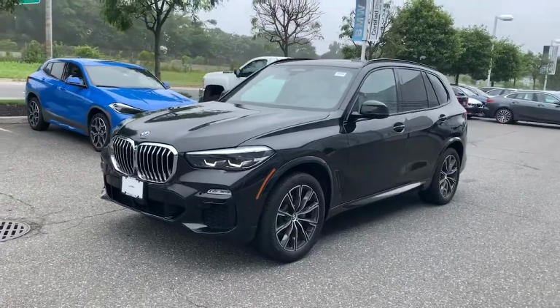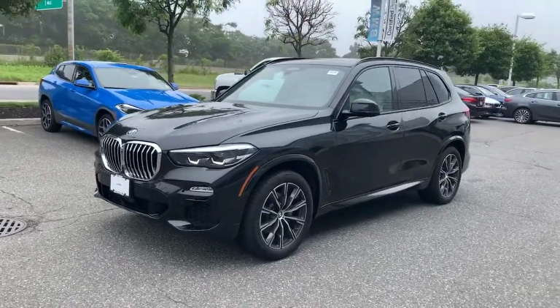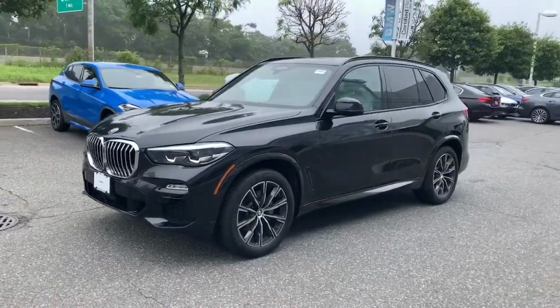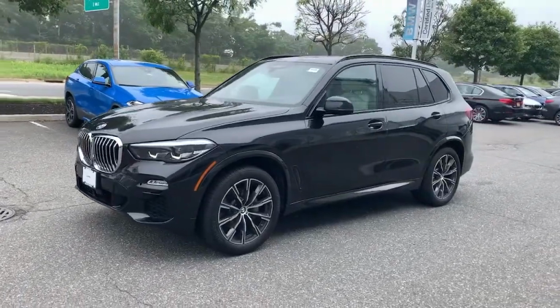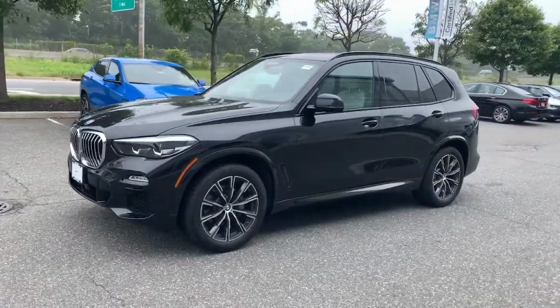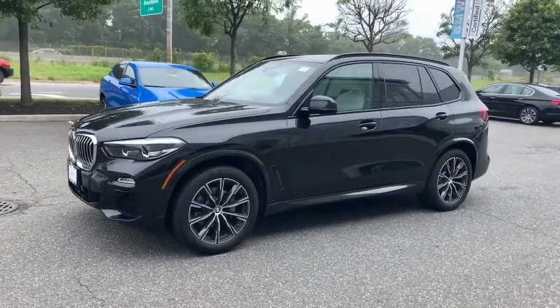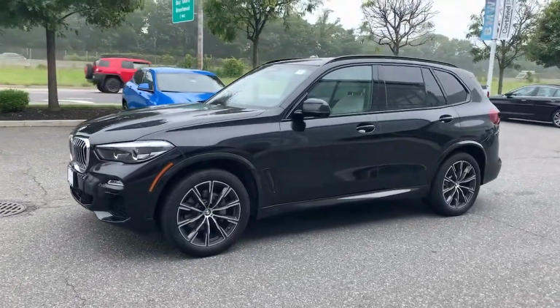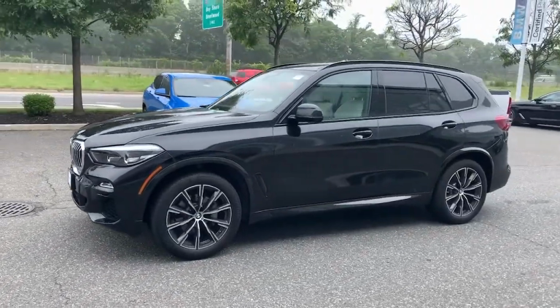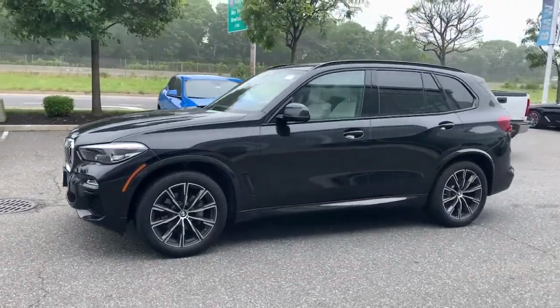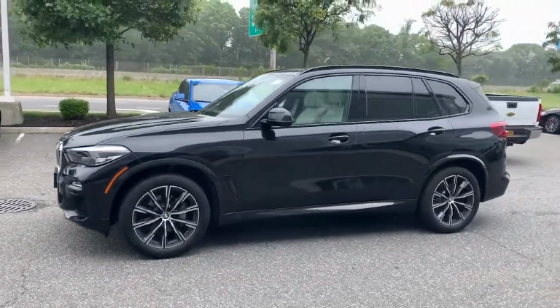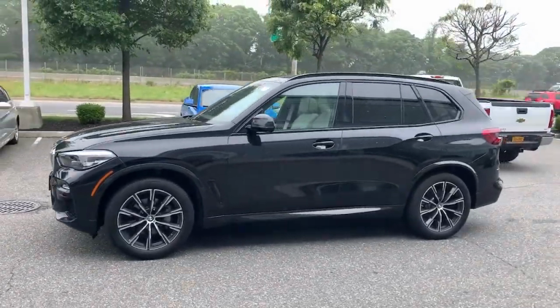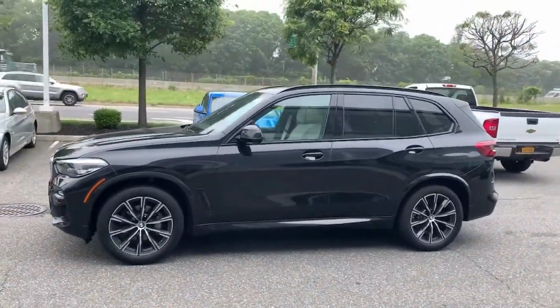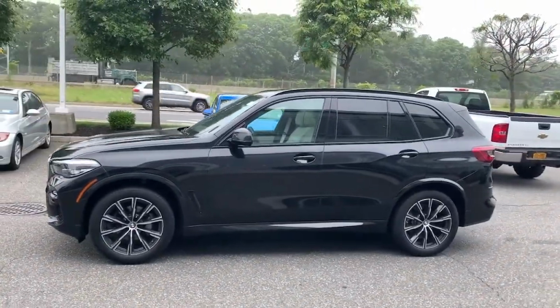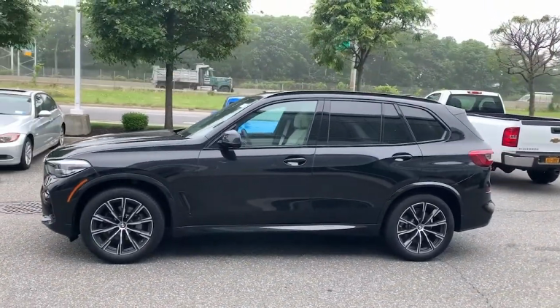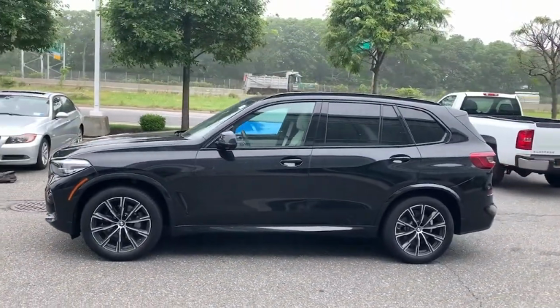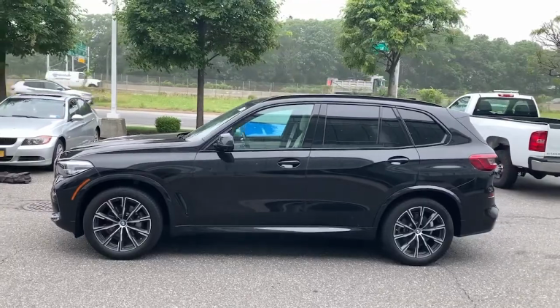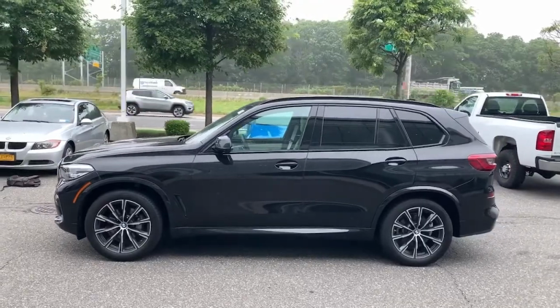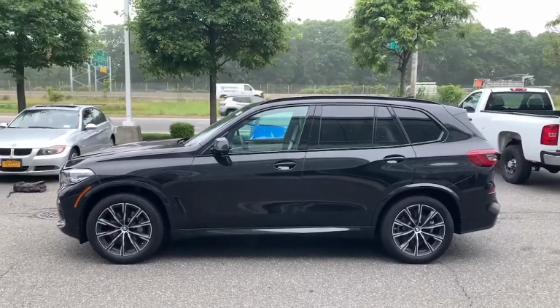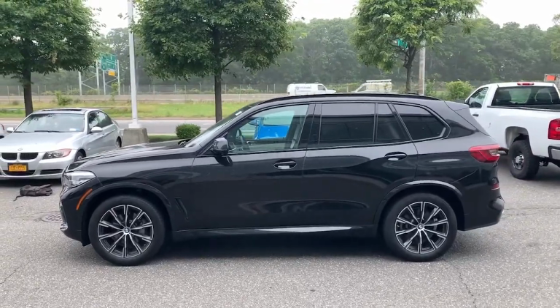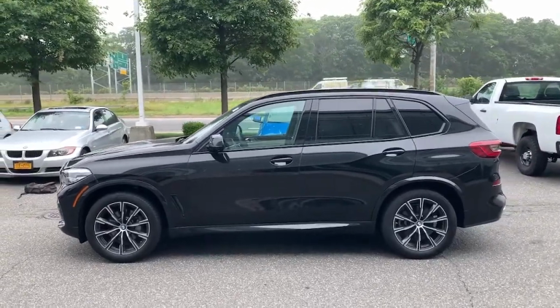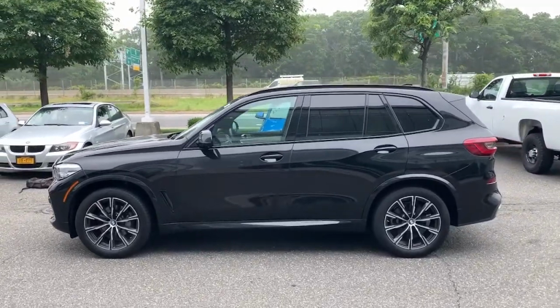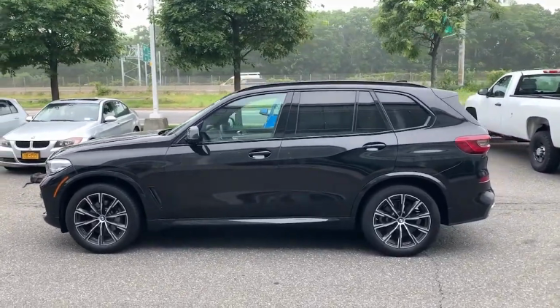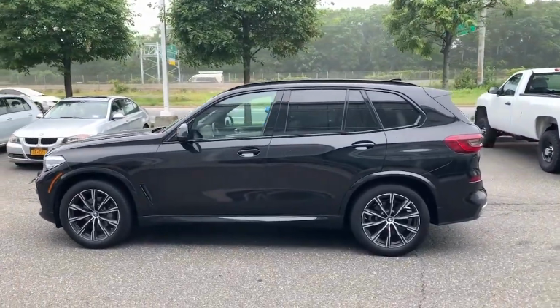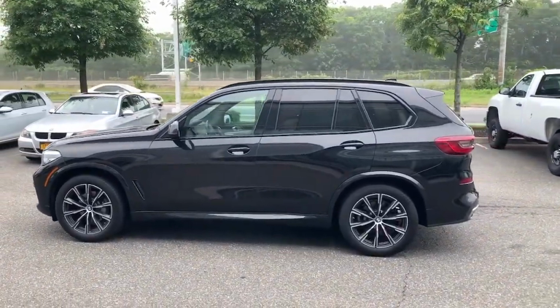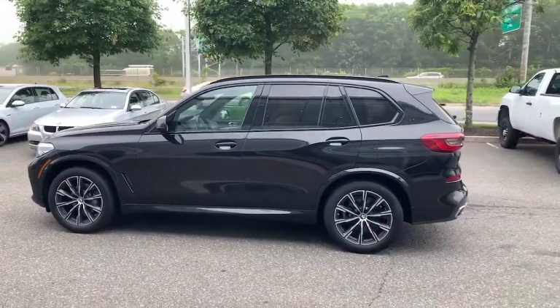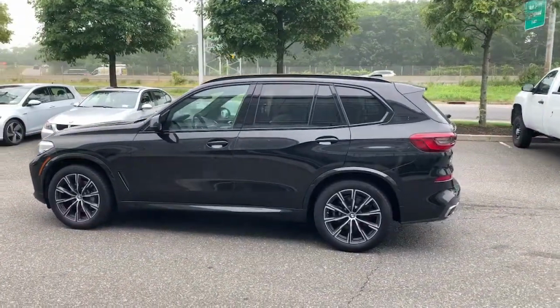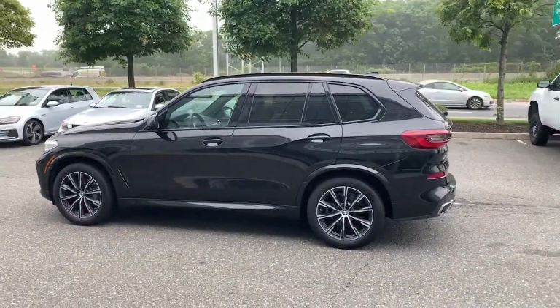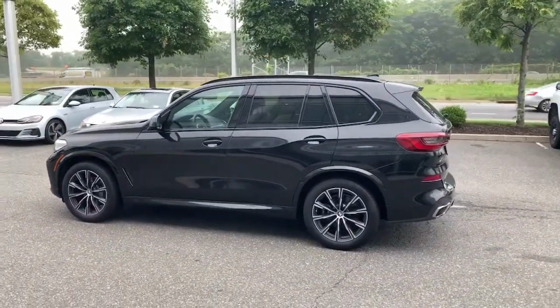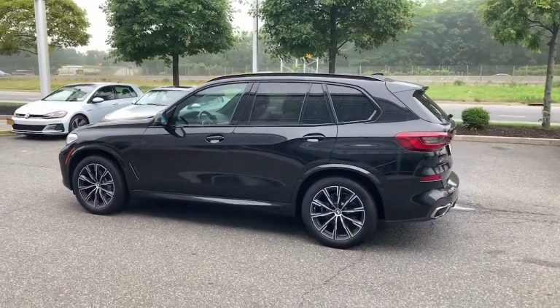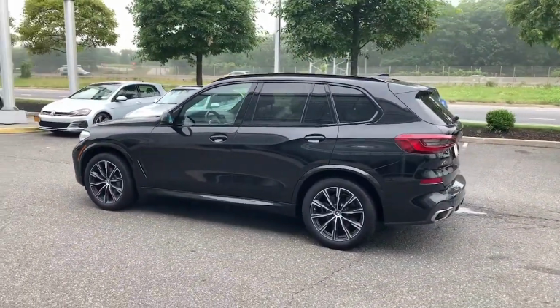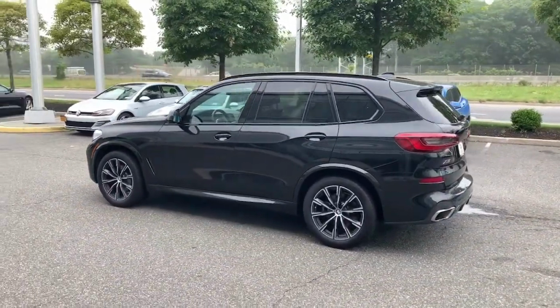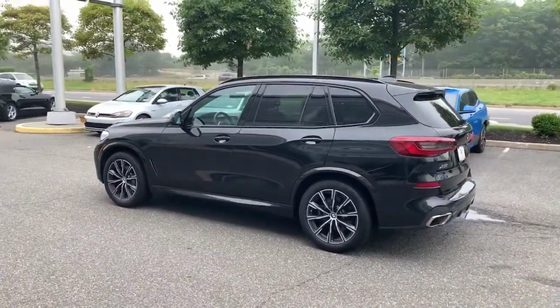Meet any challenge on the road or off it in the X5 — the safe, connected, driver-centered sports activity vehicle that puts you in command.